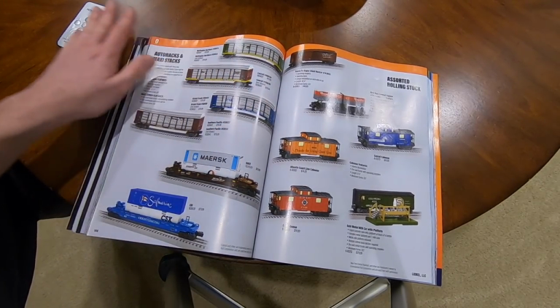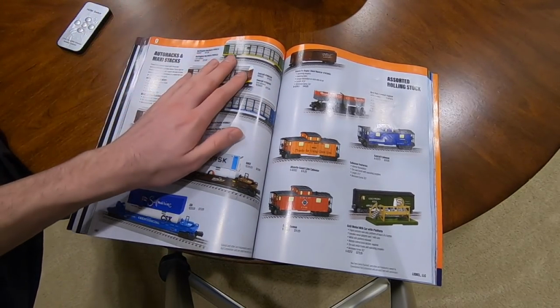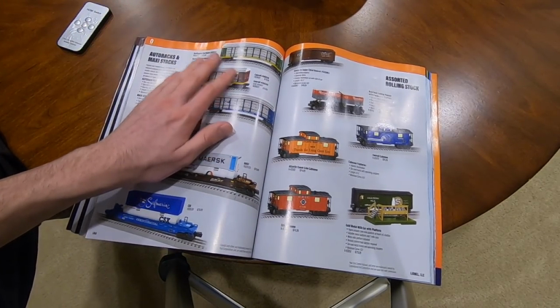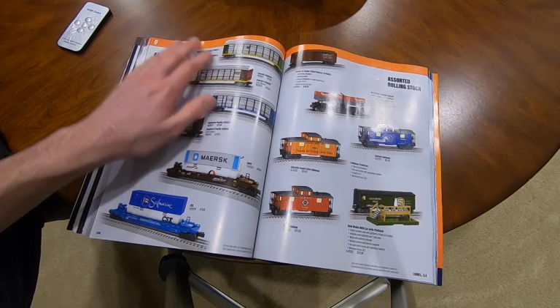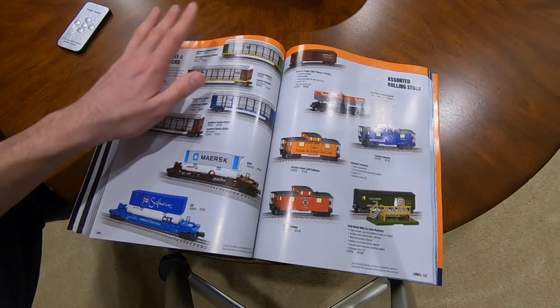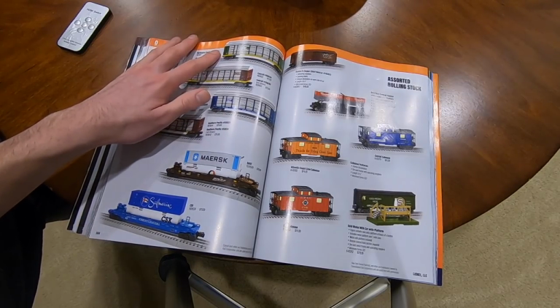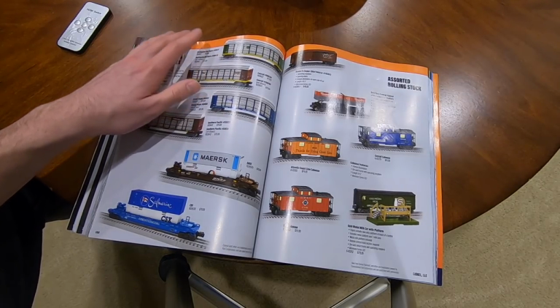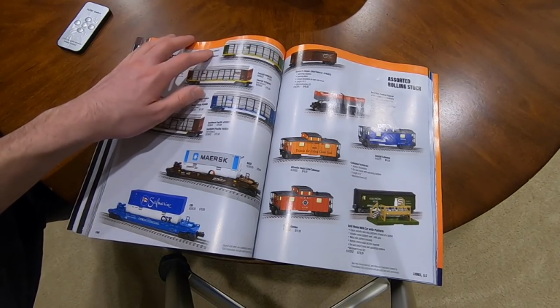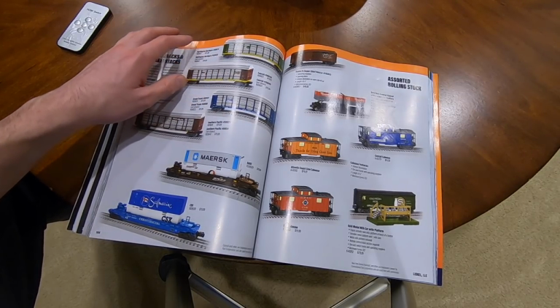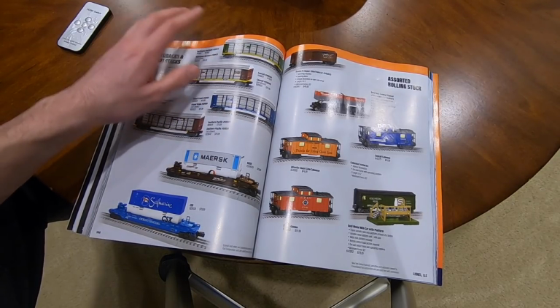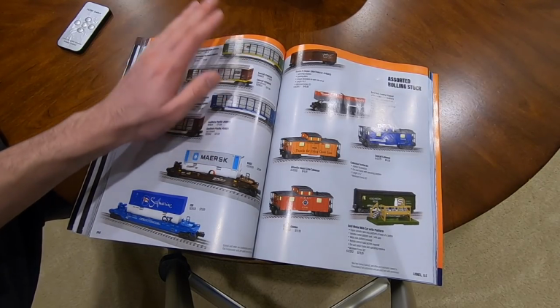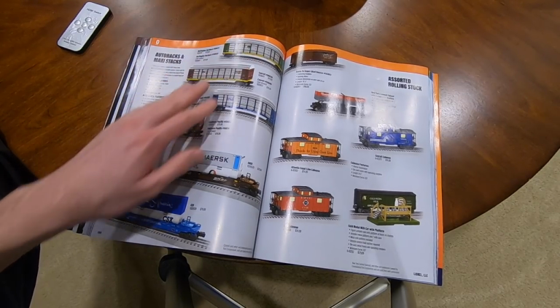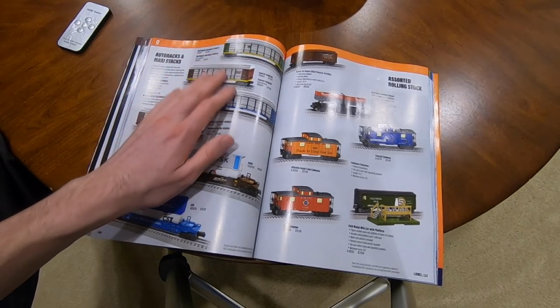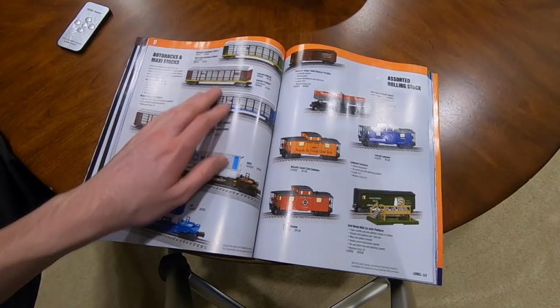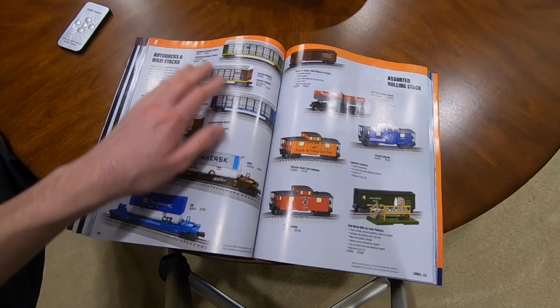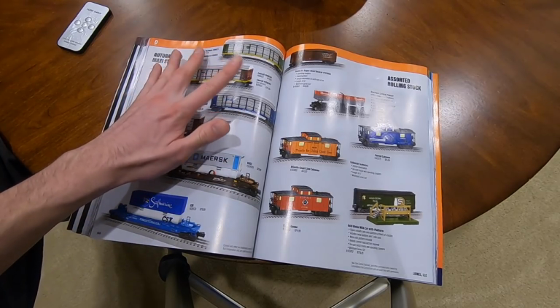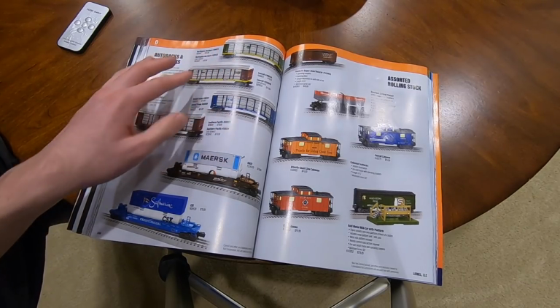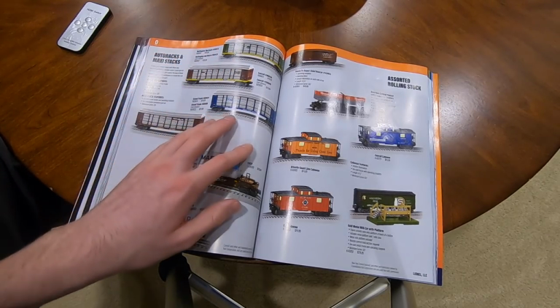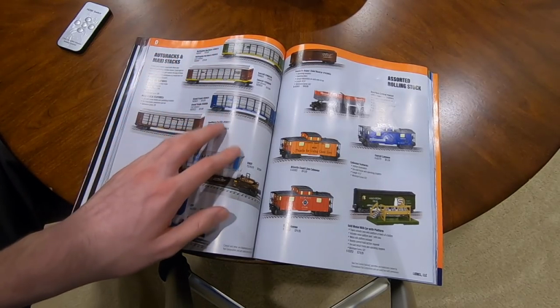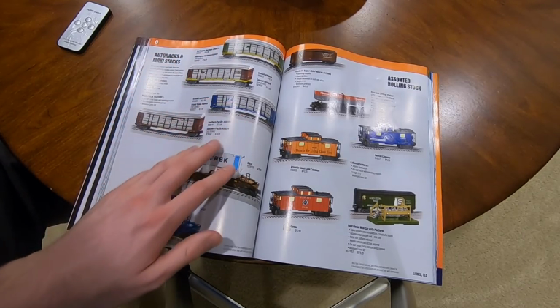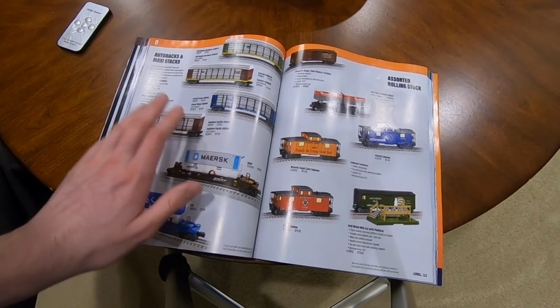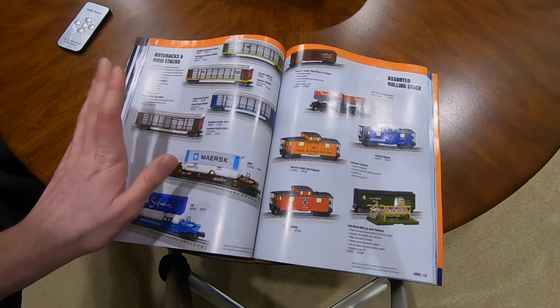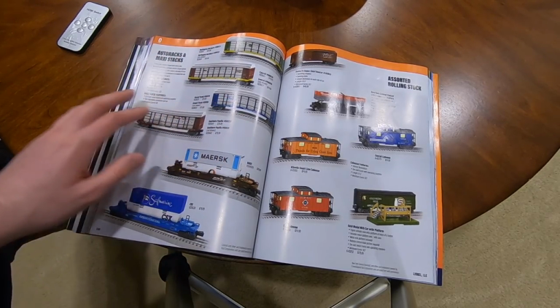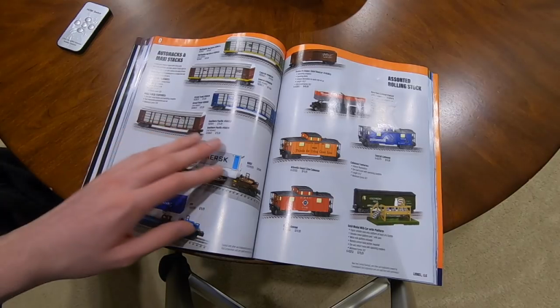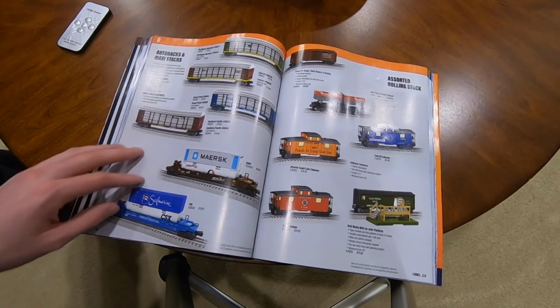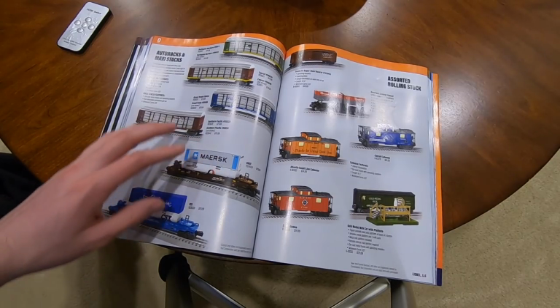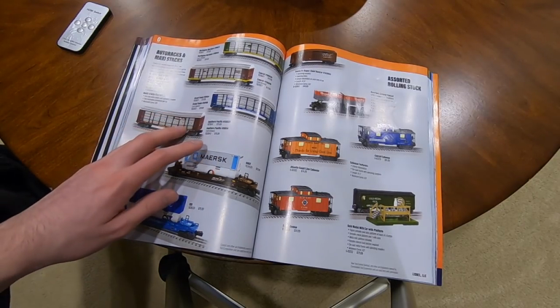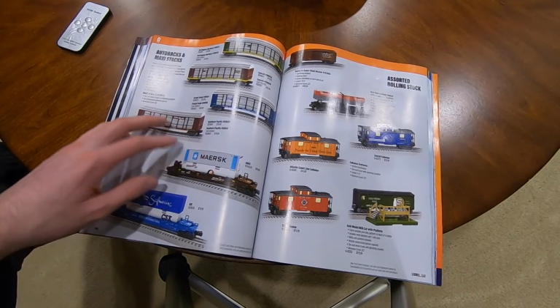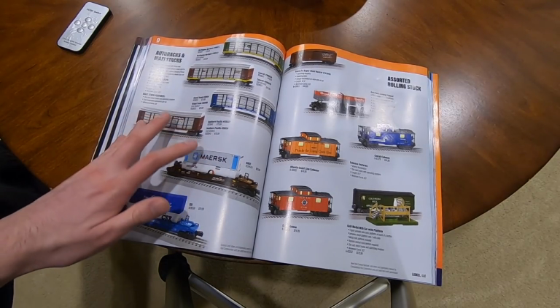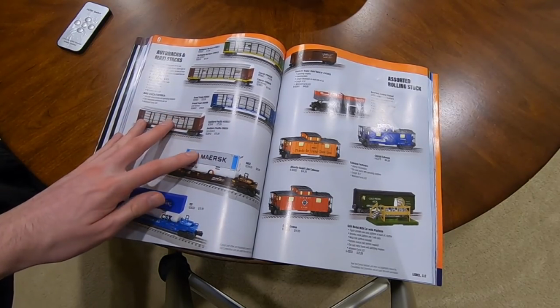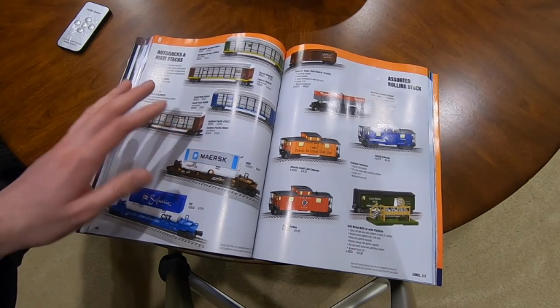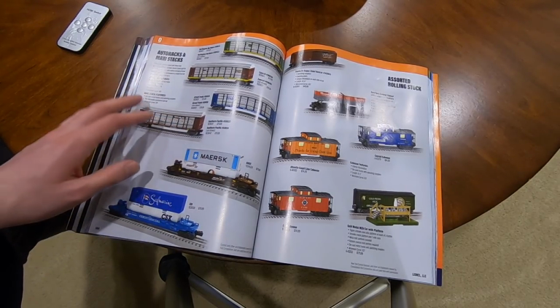Autoracks are $80 - got BN, Conrail, they offer two numbers in each, Grand Trunk, SP. Maxi Stacks are also $80 with one BNSF and one CSX.